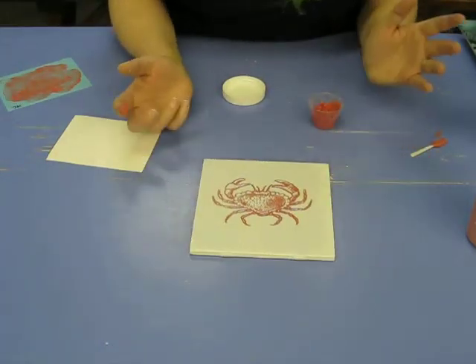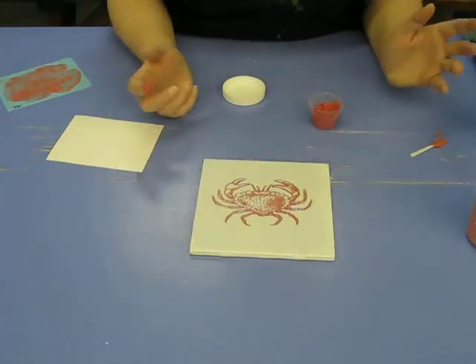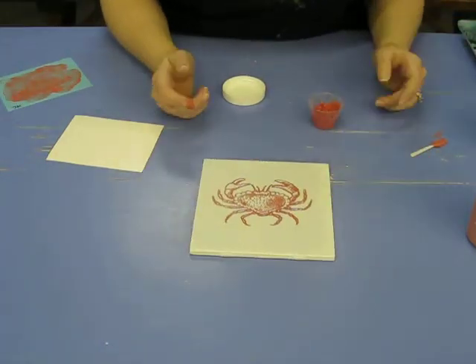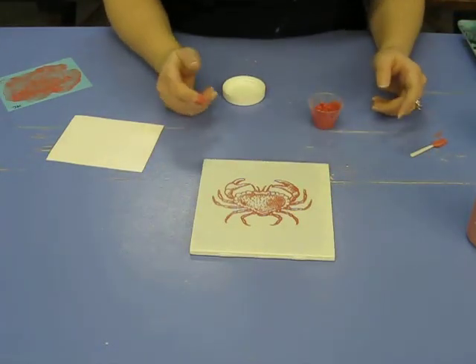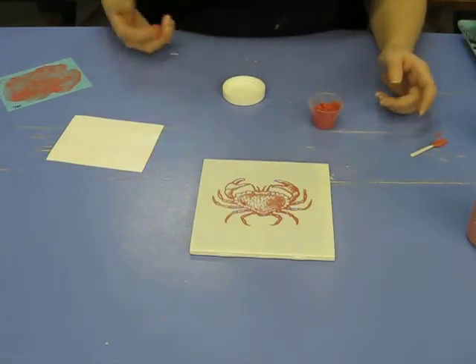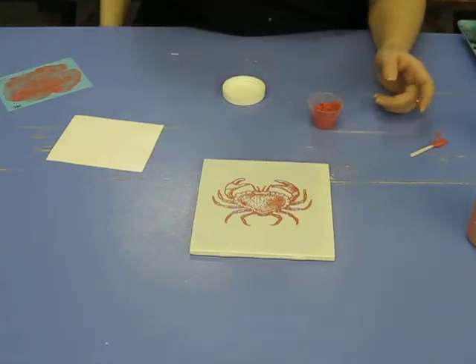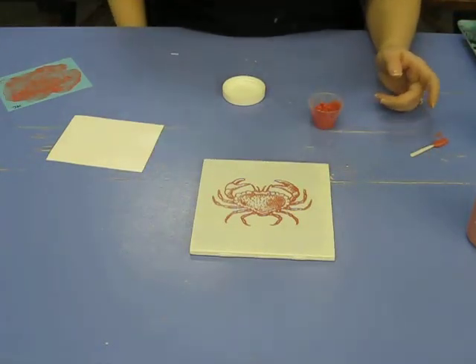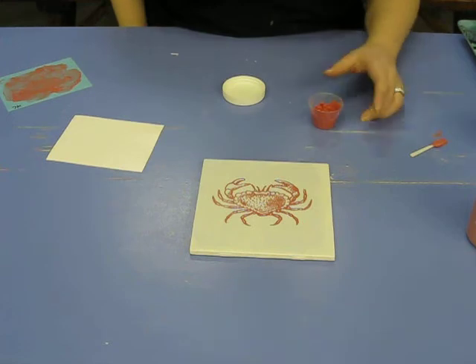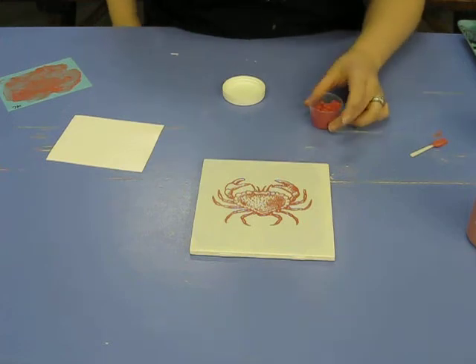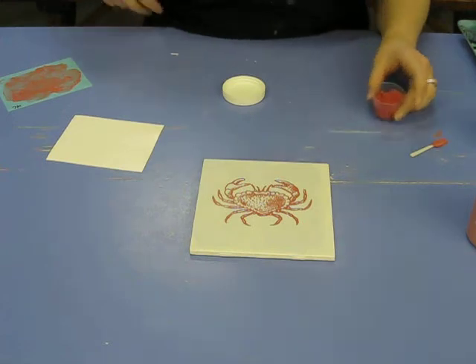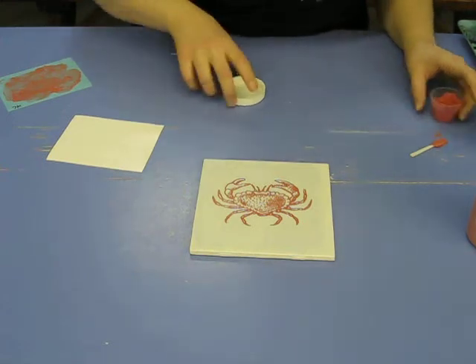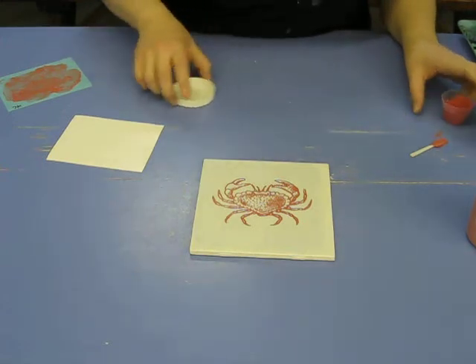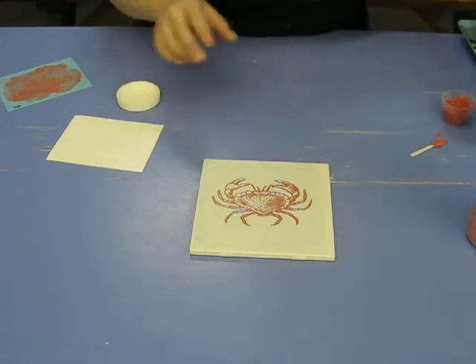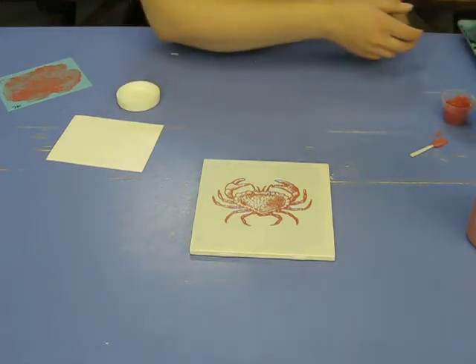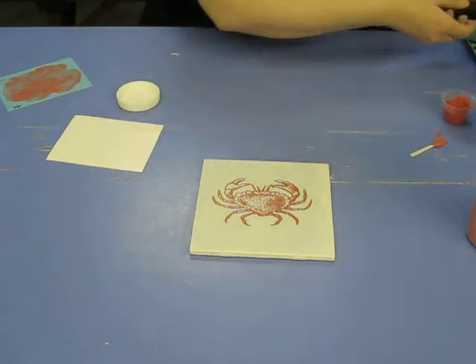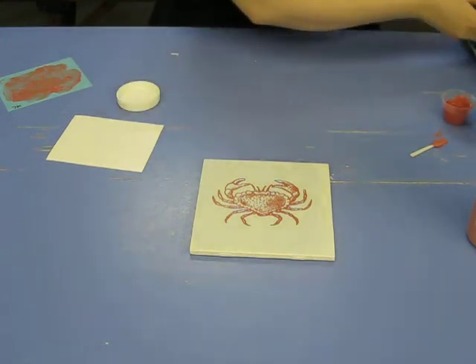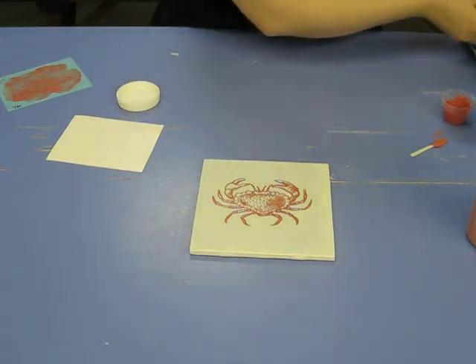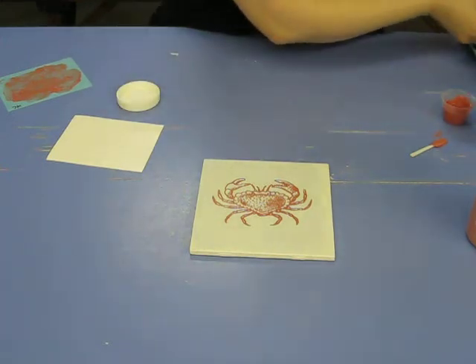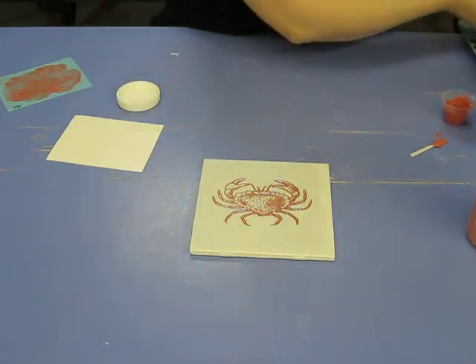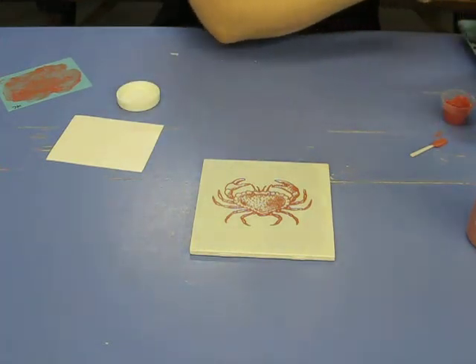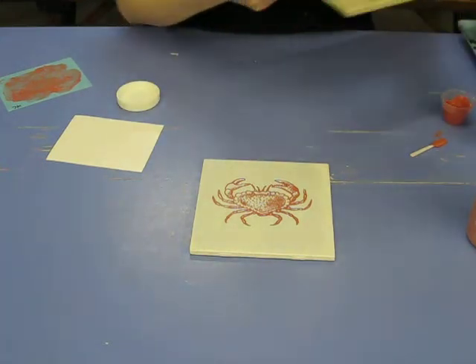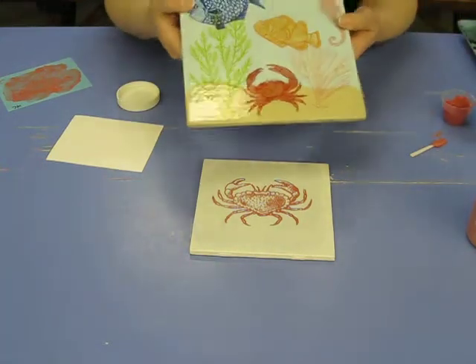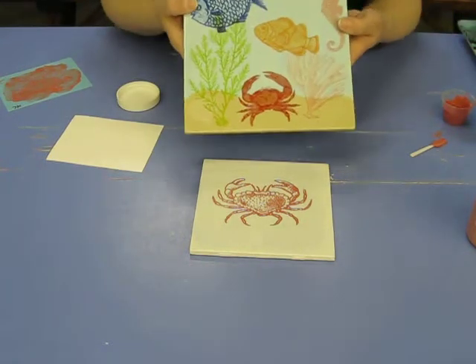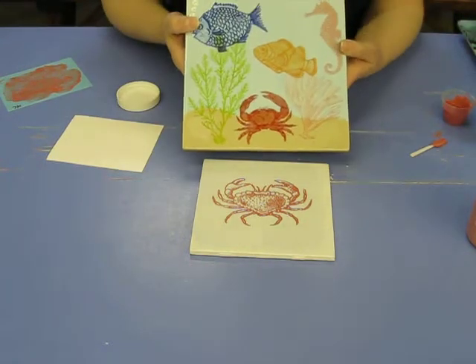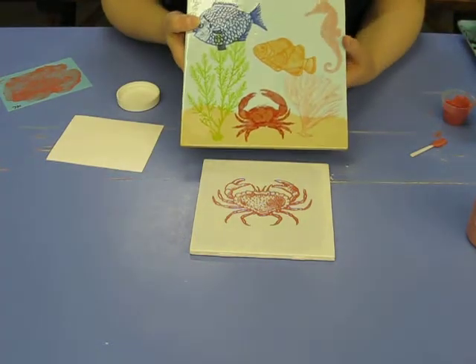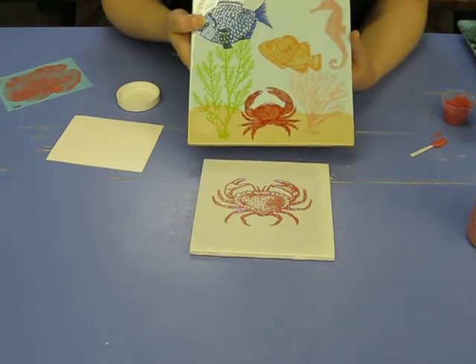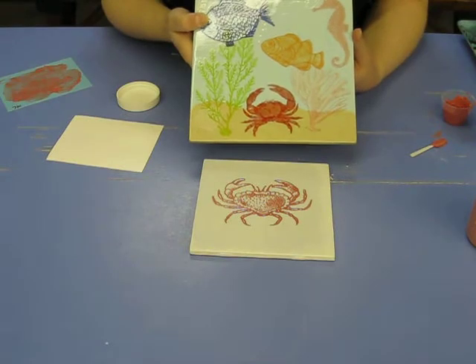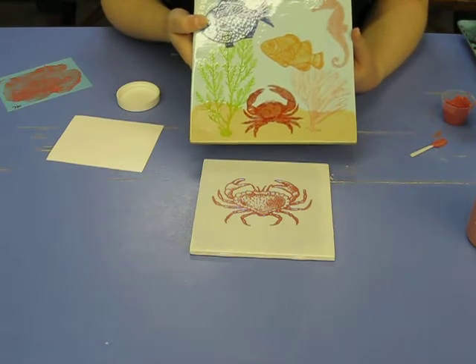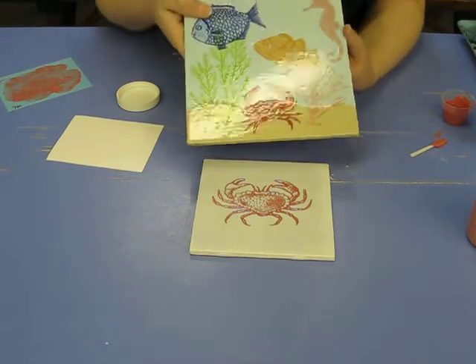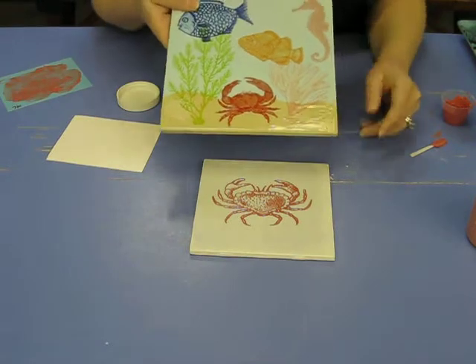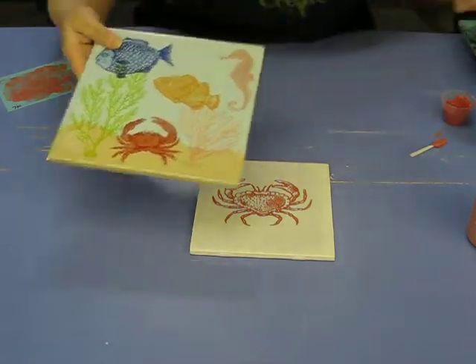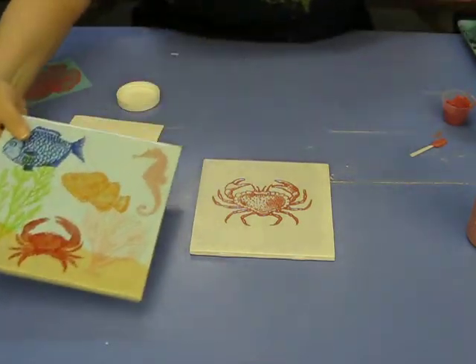It's super easy, it's super fast, and it's a lot of fun. You can do lots of different things with it — you can take that crab and make a whole little sea scene.